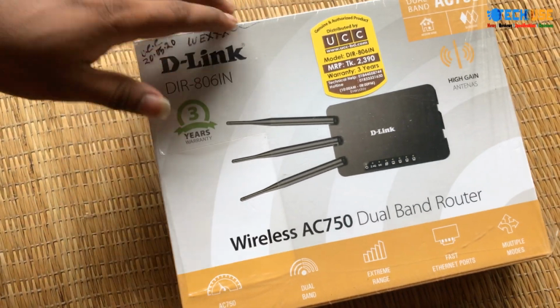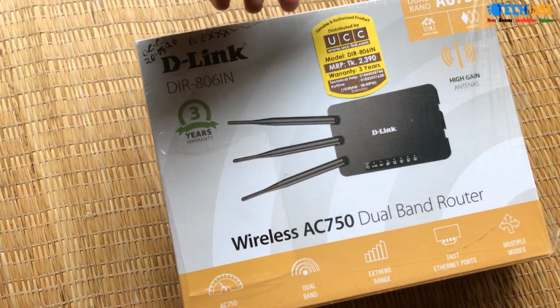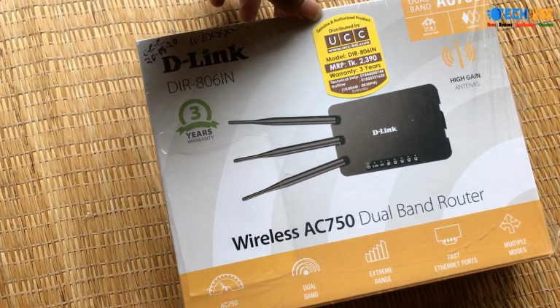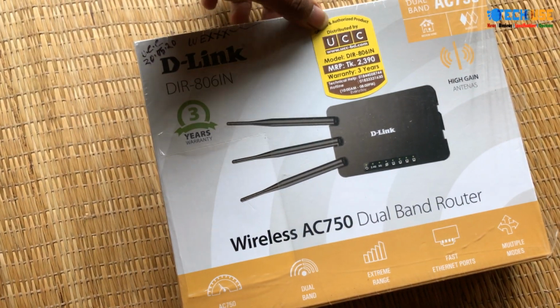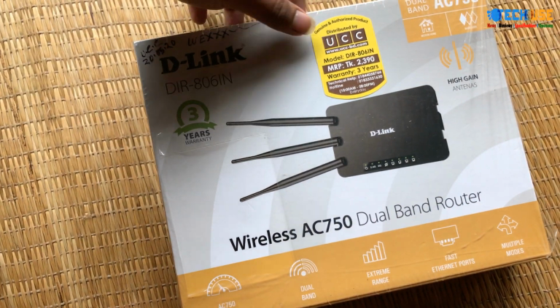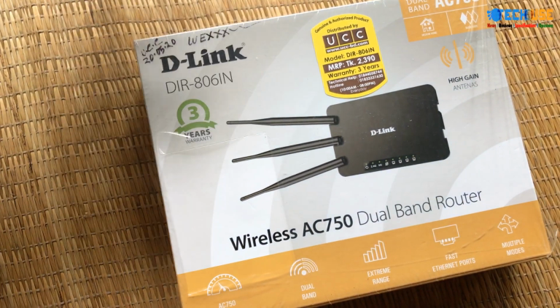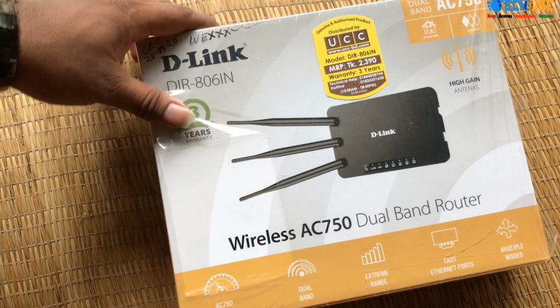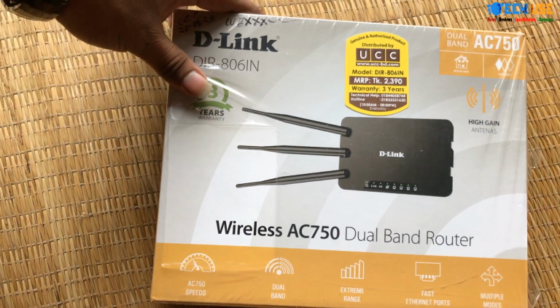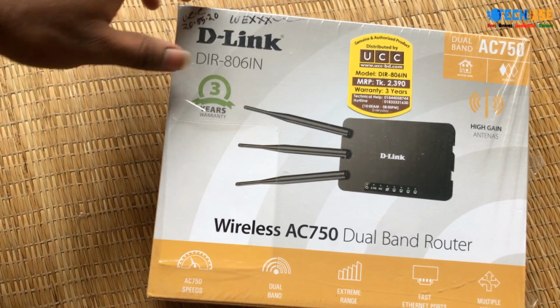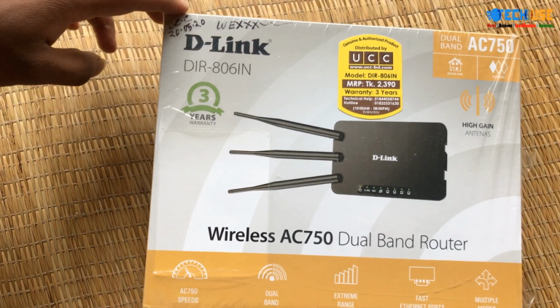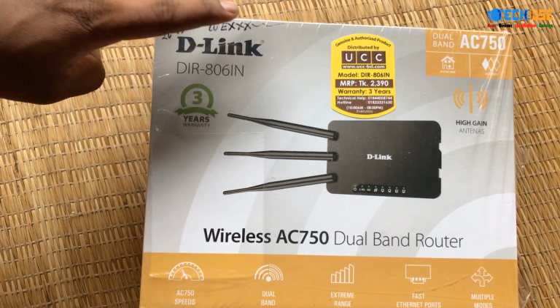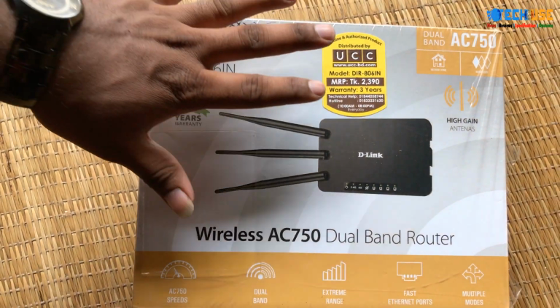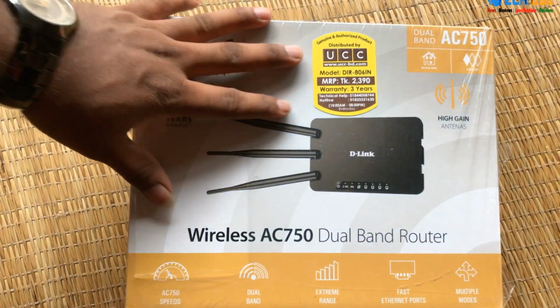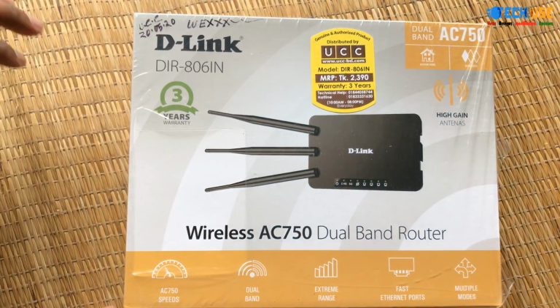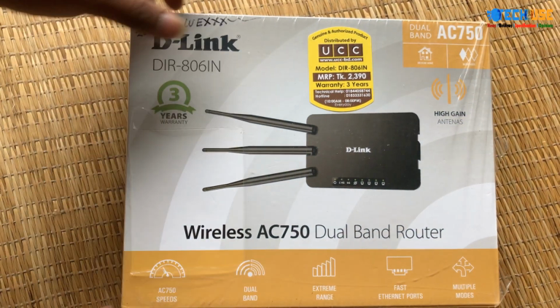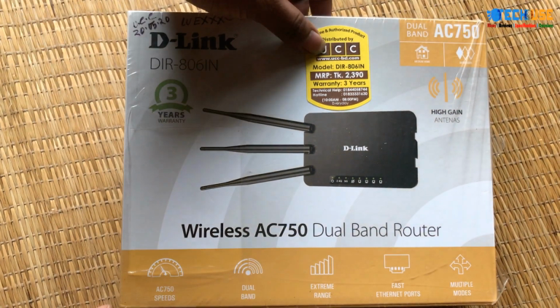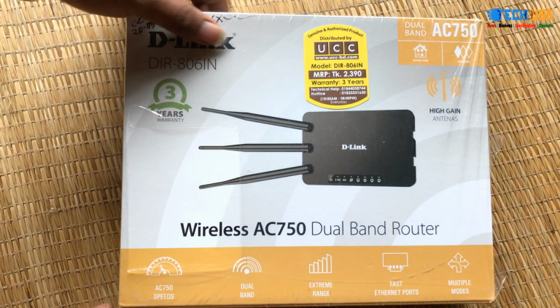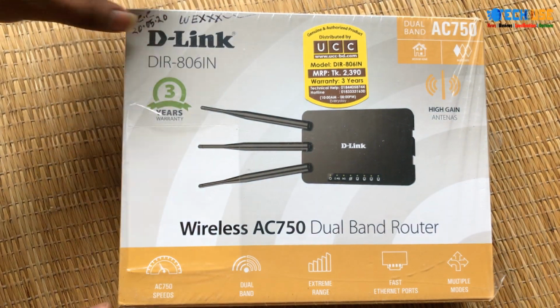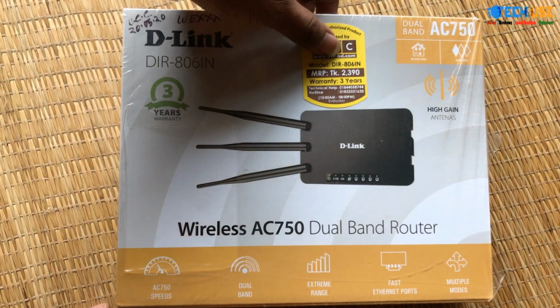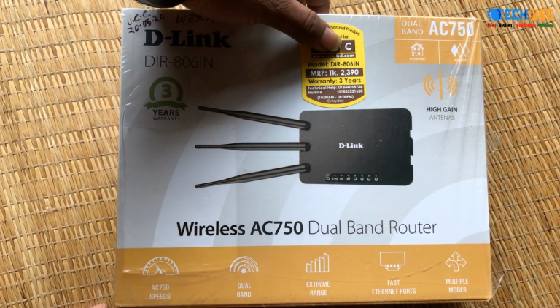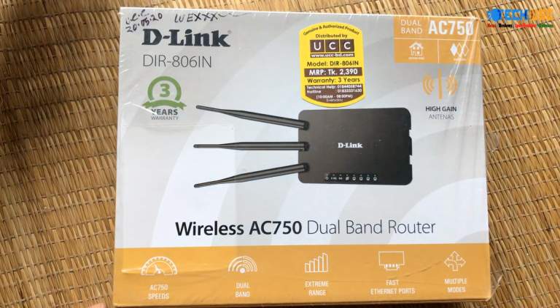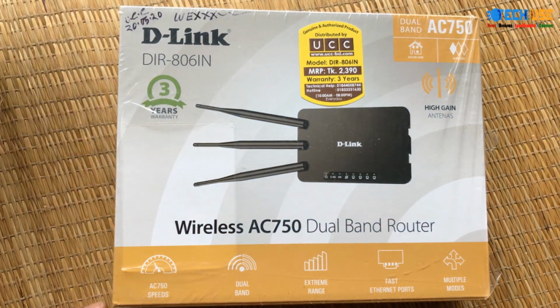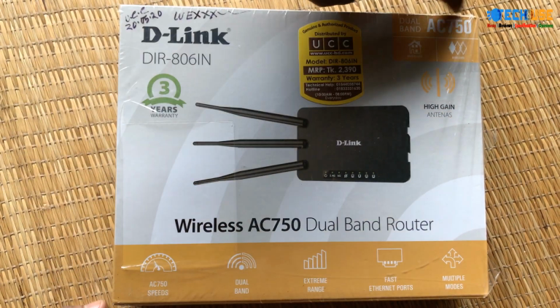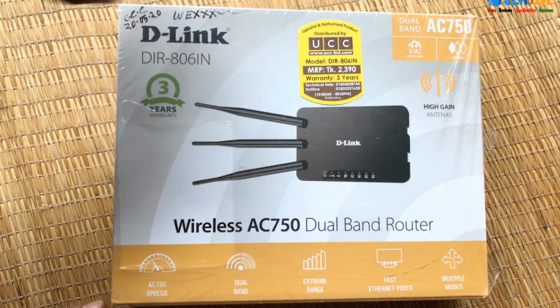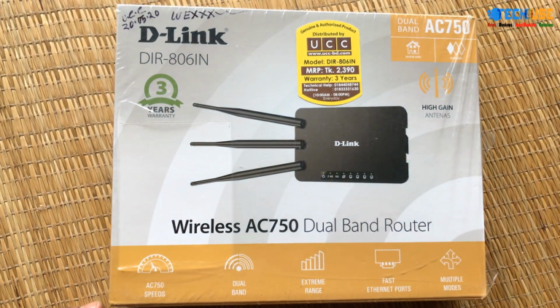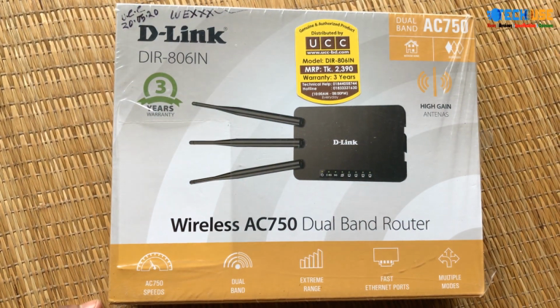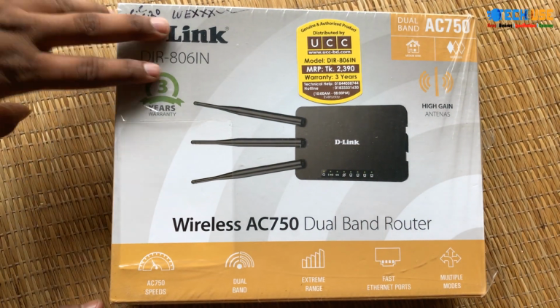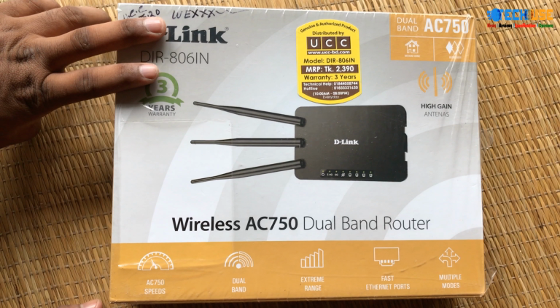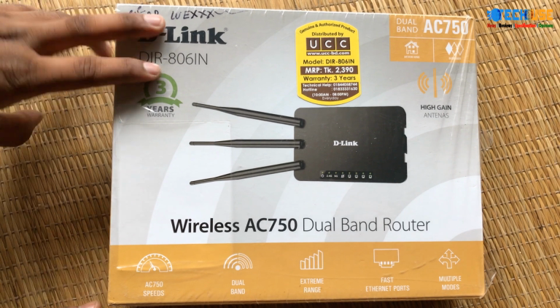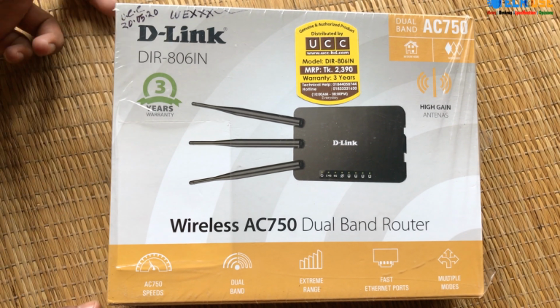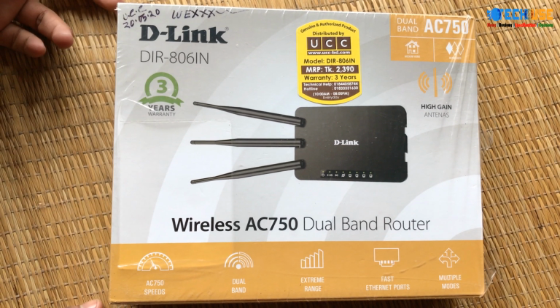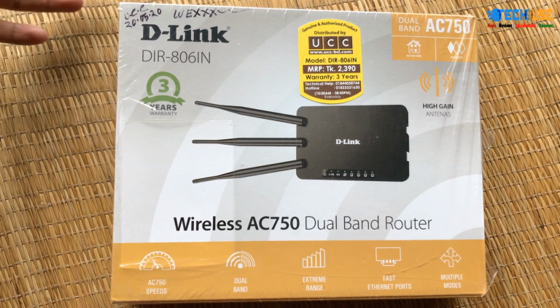The UCC has imported all the products. This is model number AC-750. I have to review the unboxing quickly.